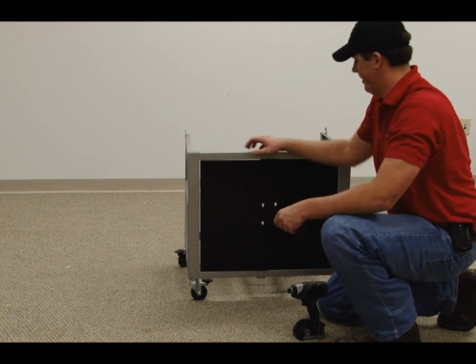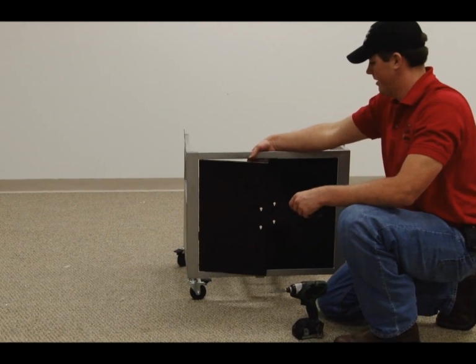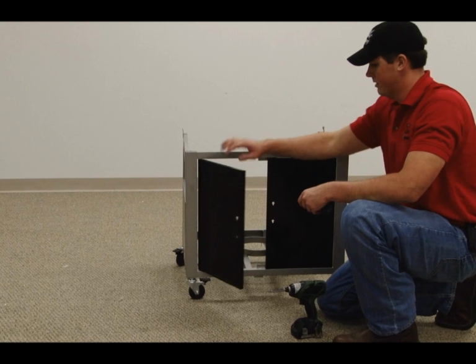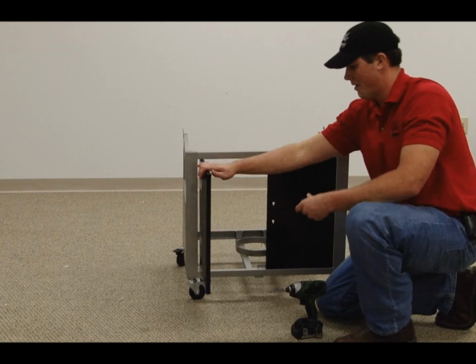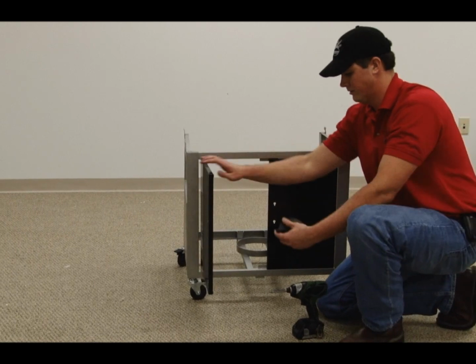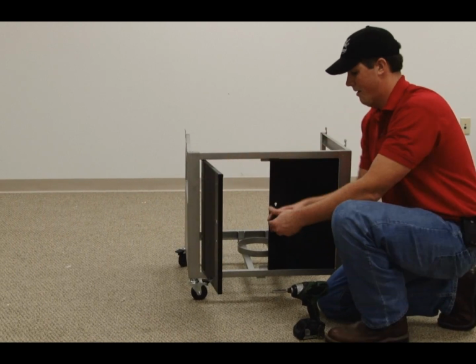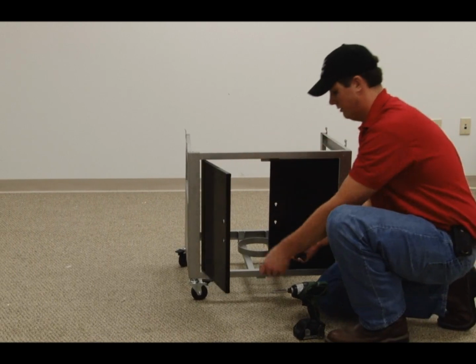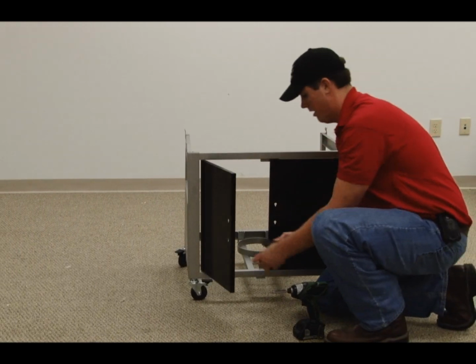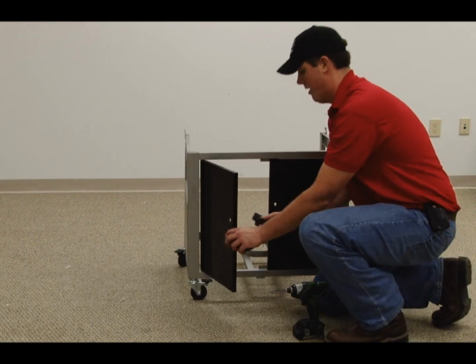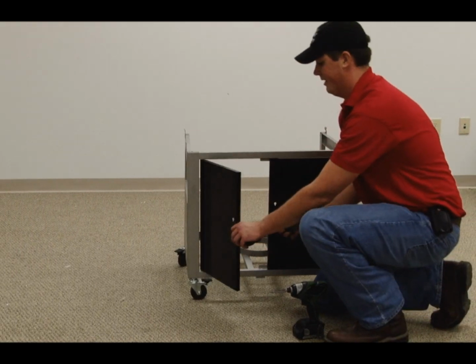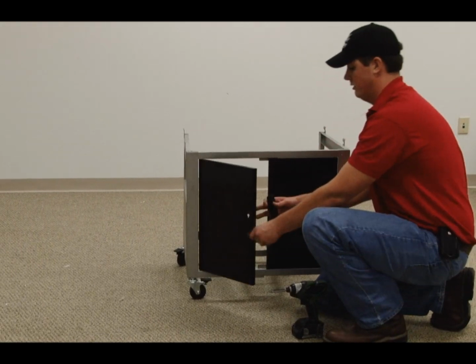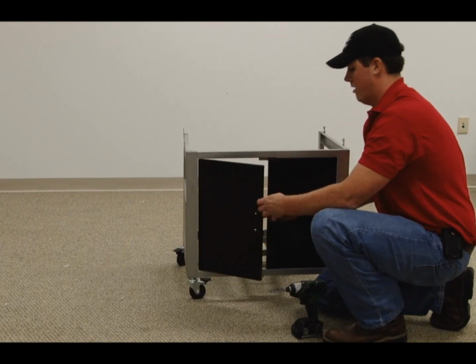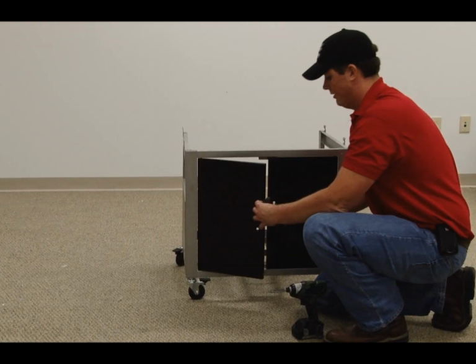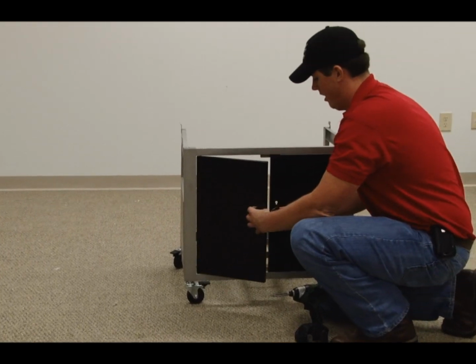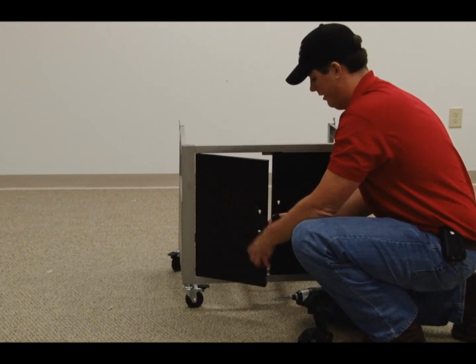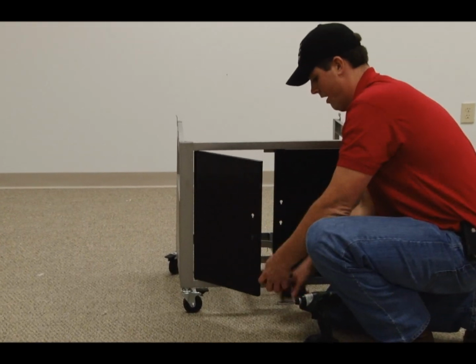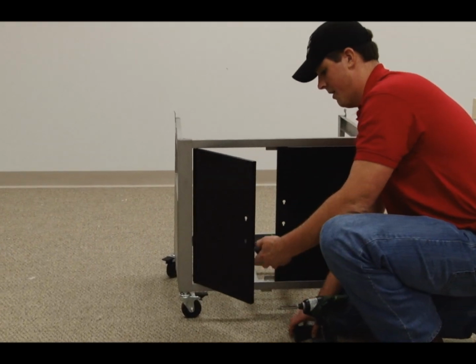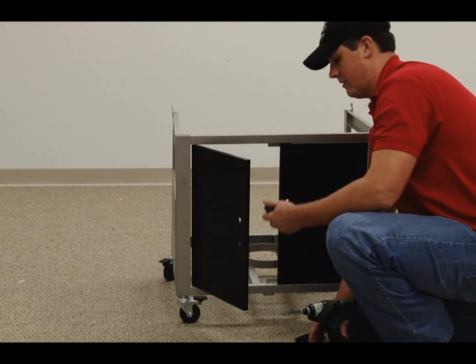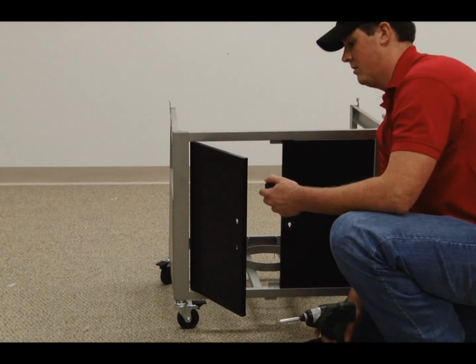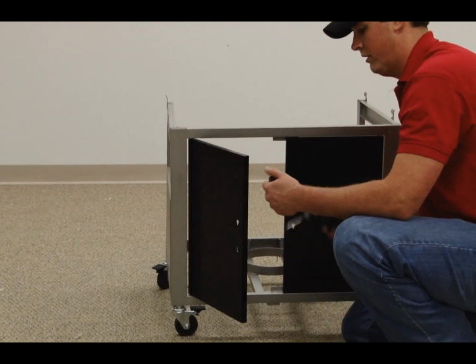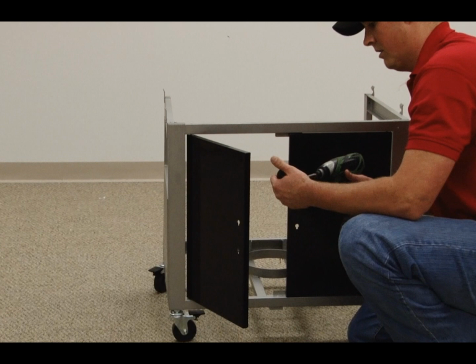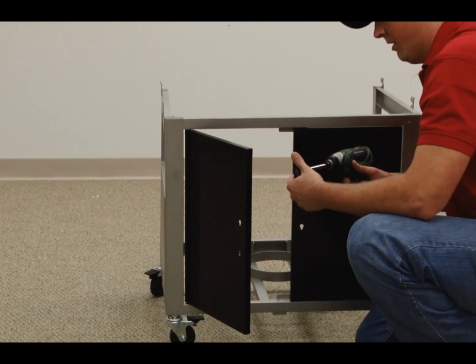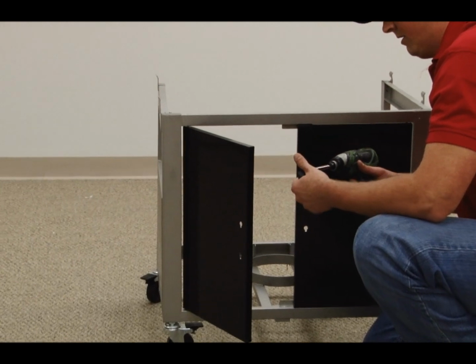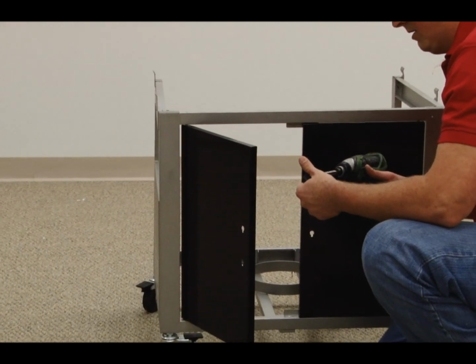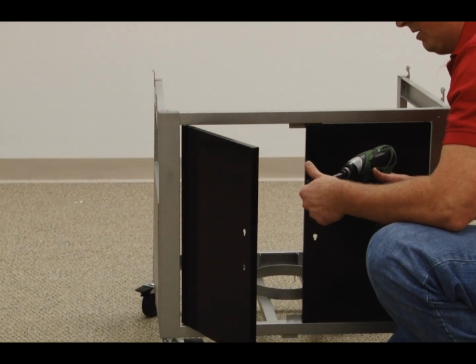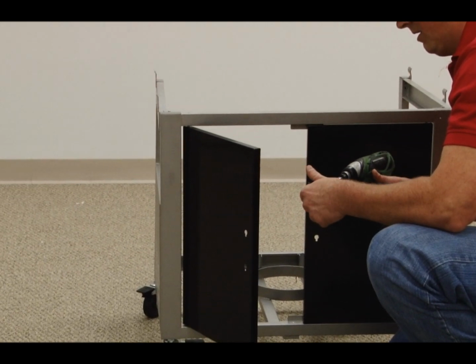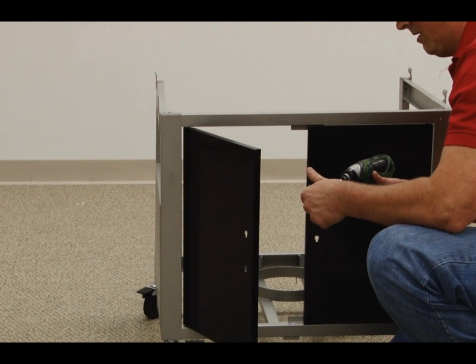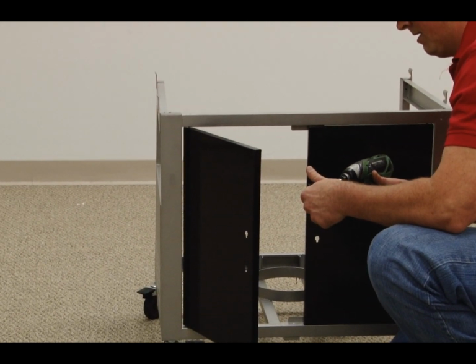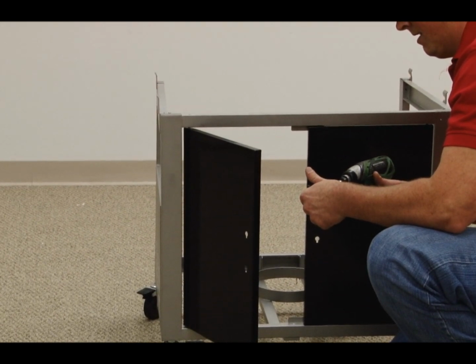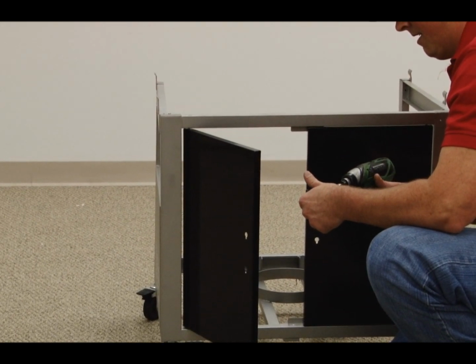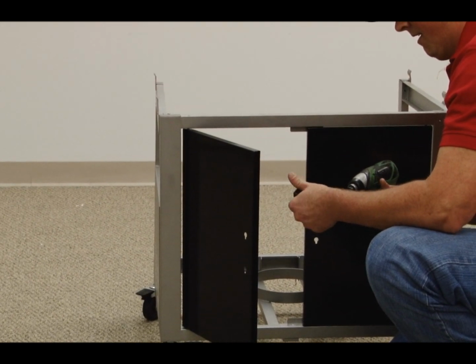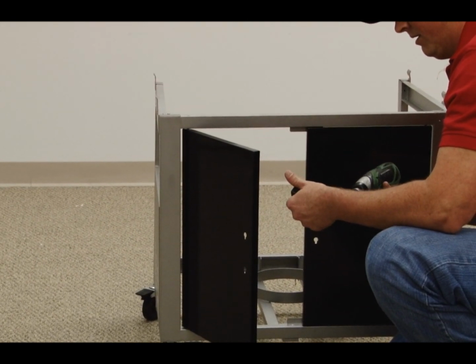Attach the door handles to the doors by placing the bolts through the keyholes, then slide the handles up into place and tighten securely.